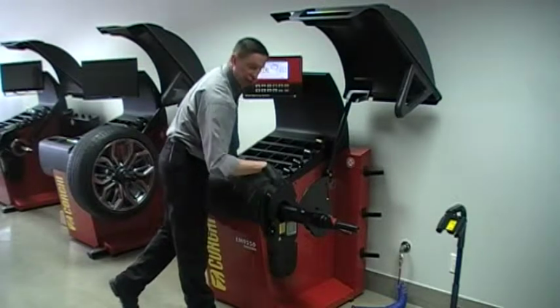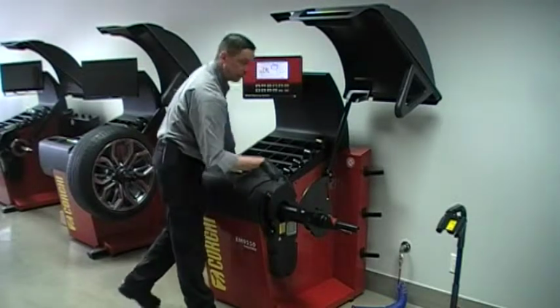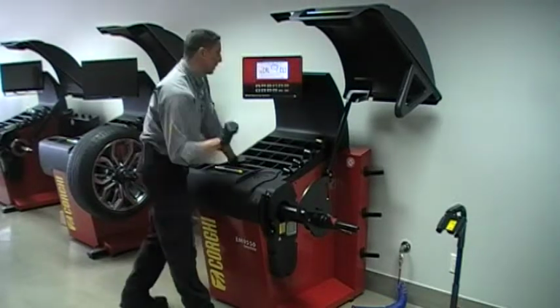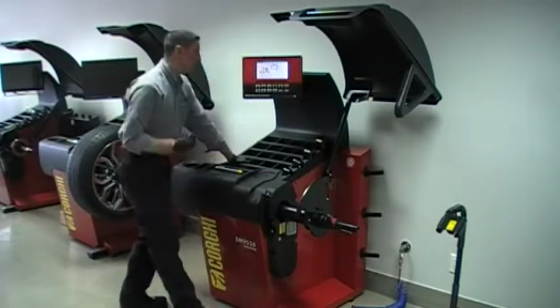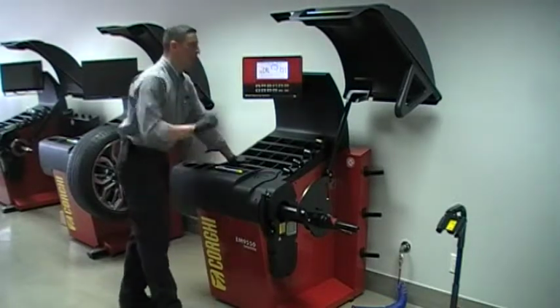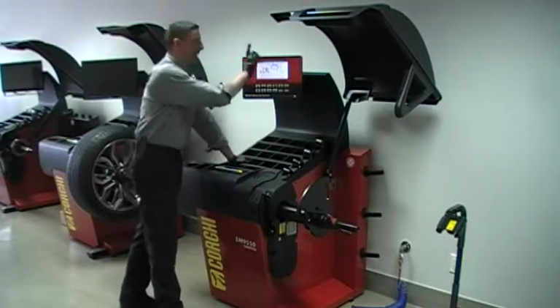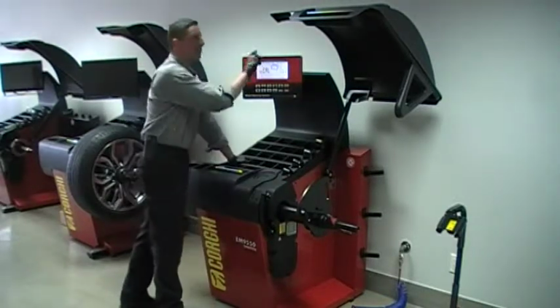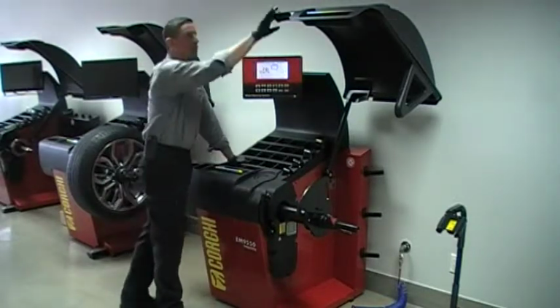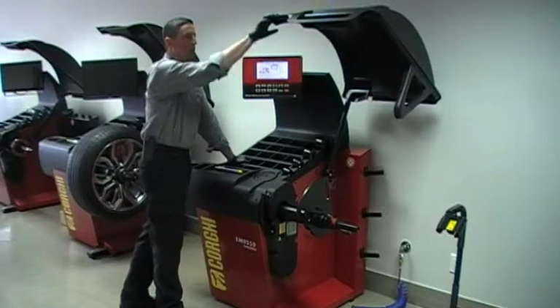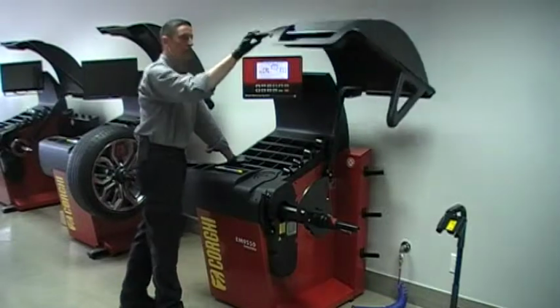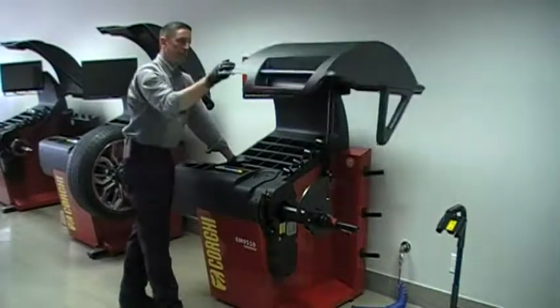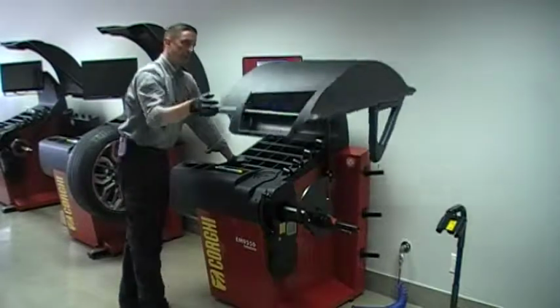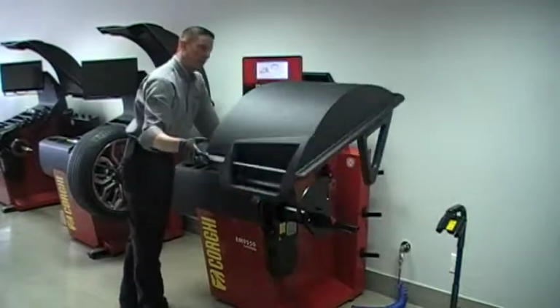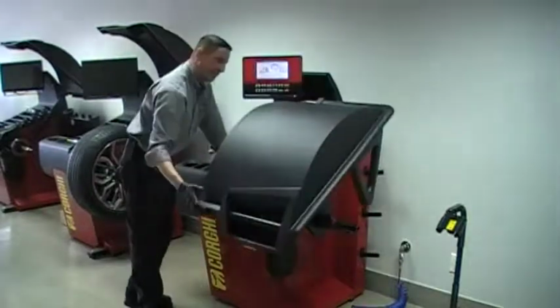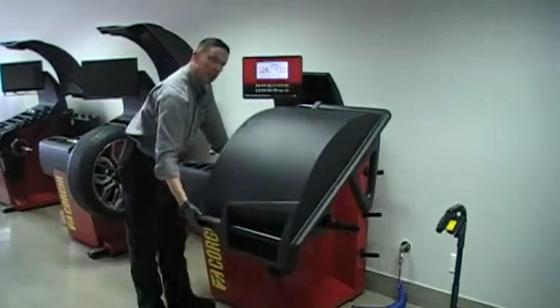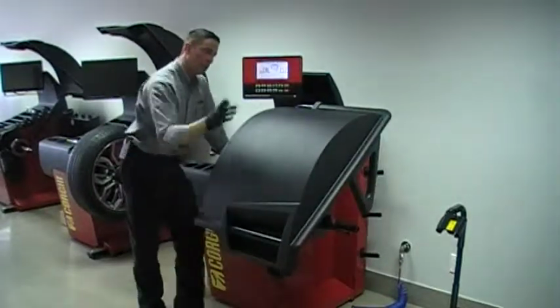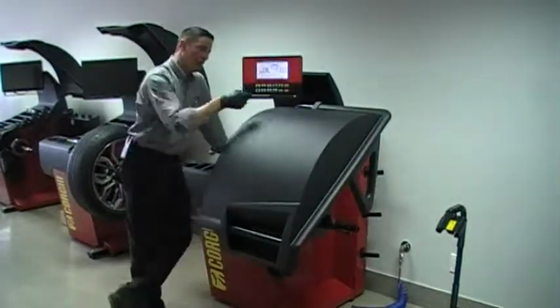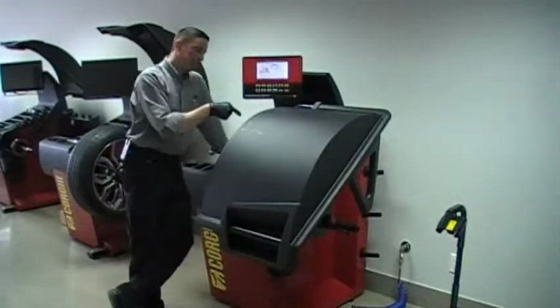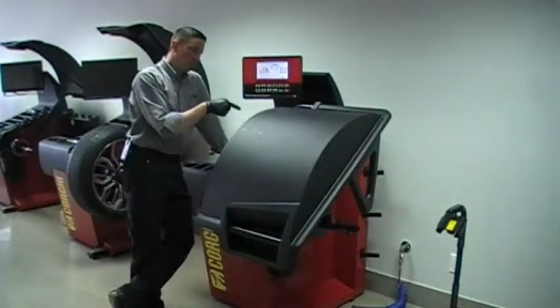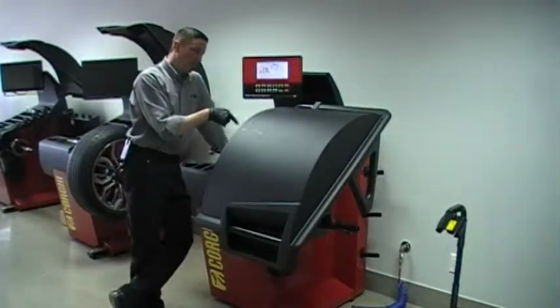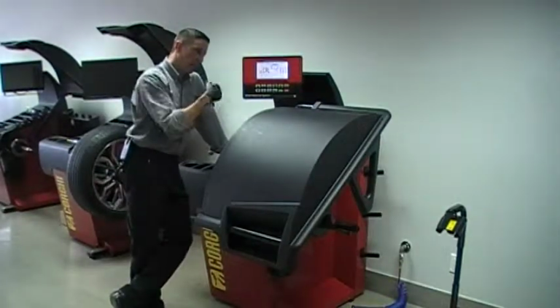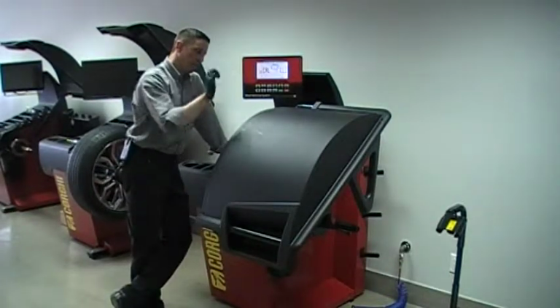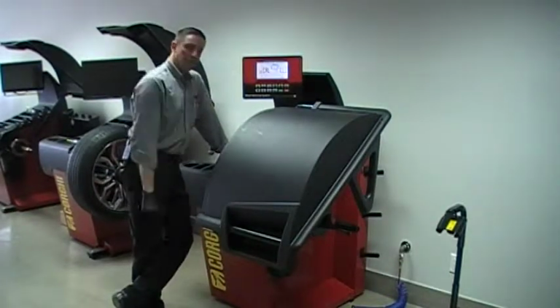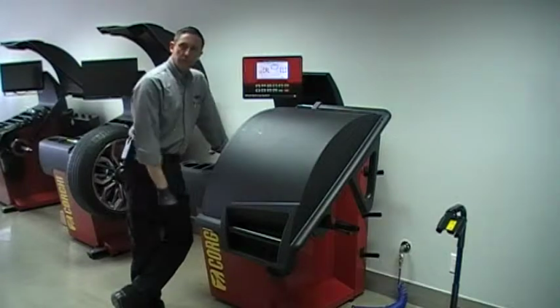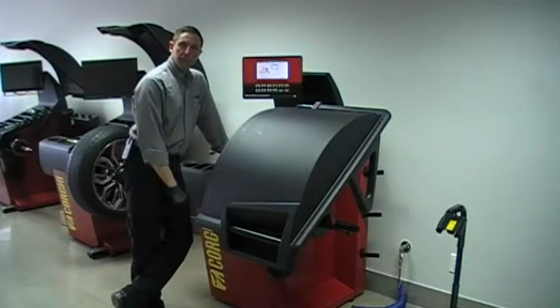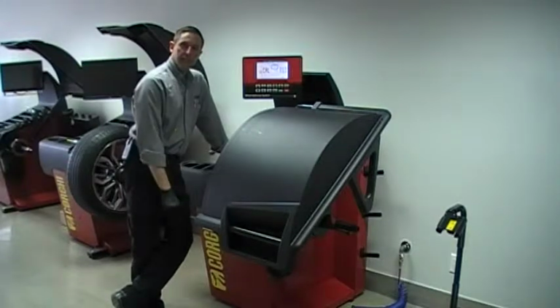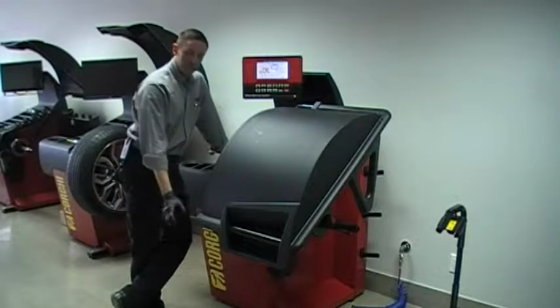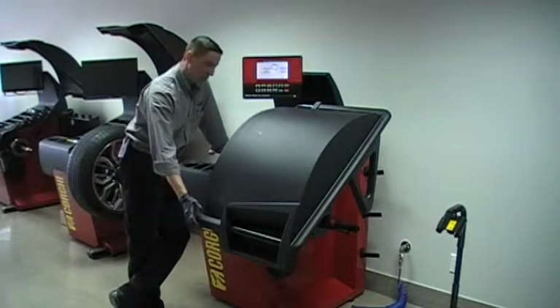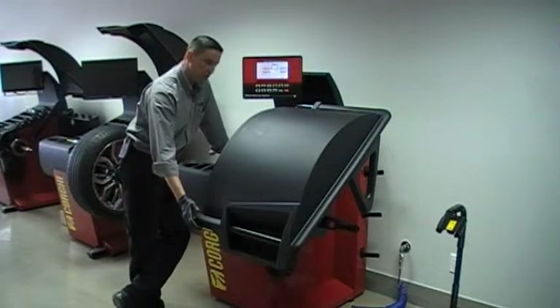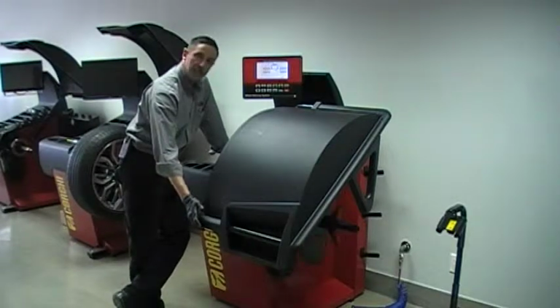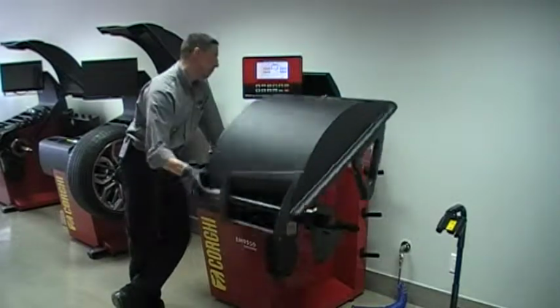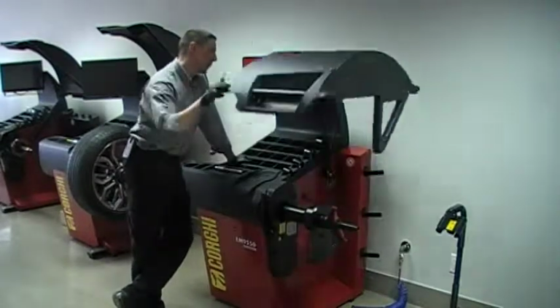The machine stopped on its own. It's asking me now to close the hood. At this point, the sonar bounces a signal off the plate. It just learned where the hub is. We're done.